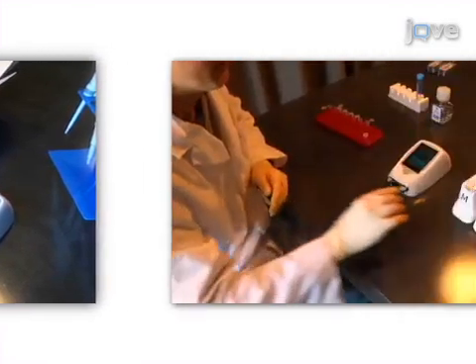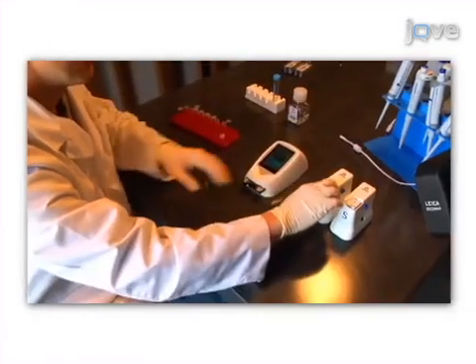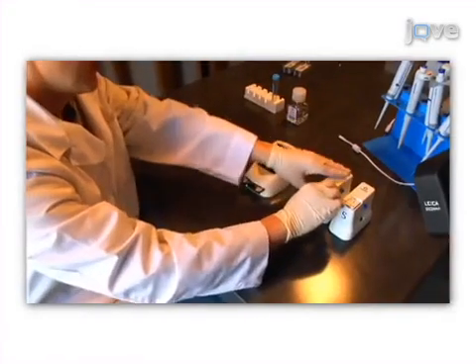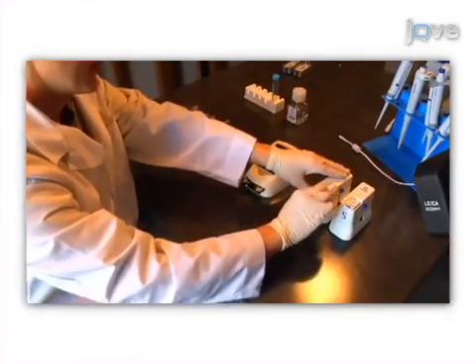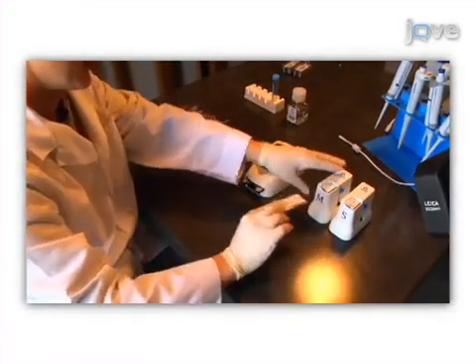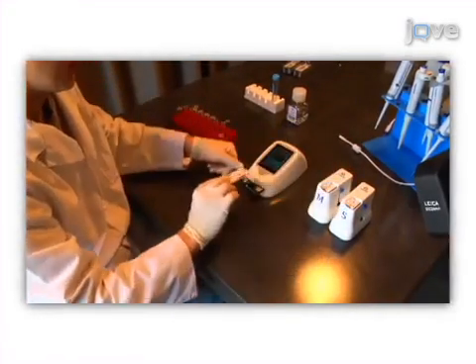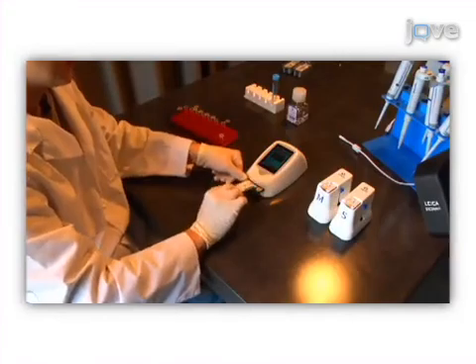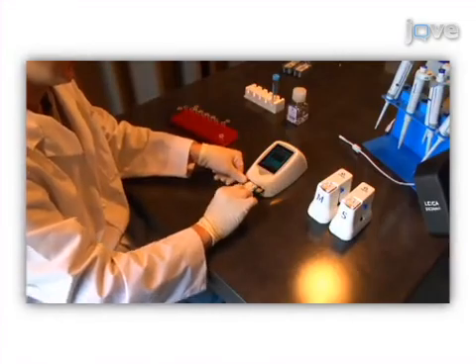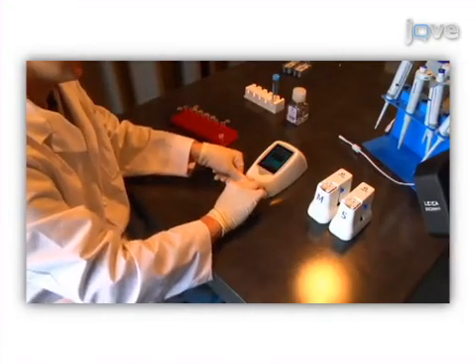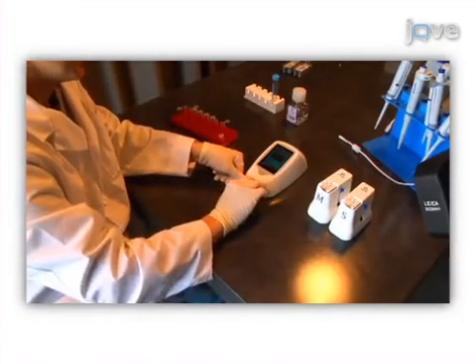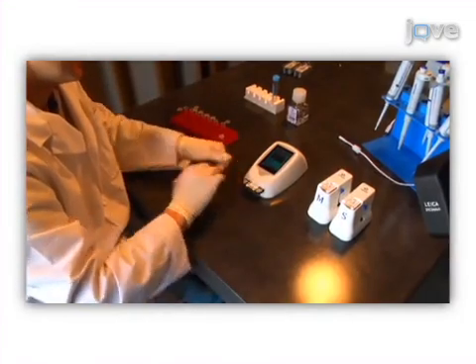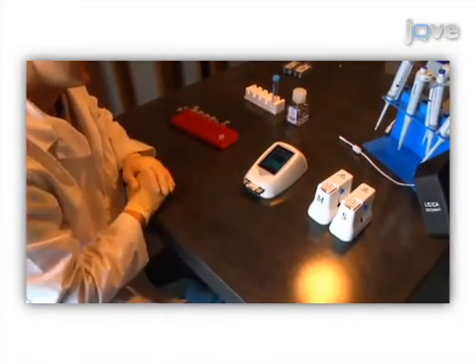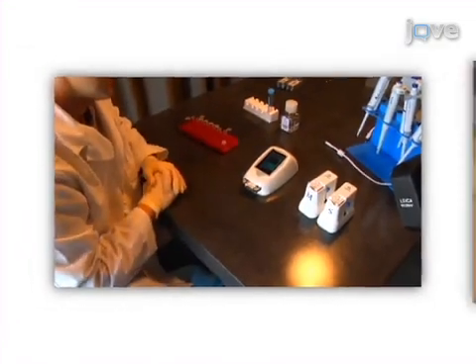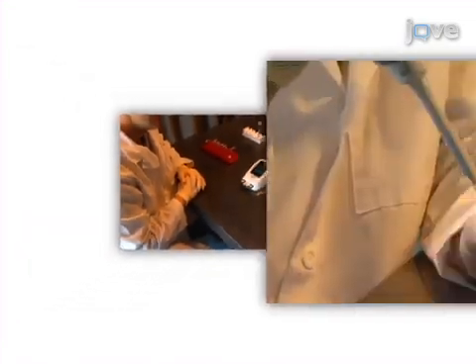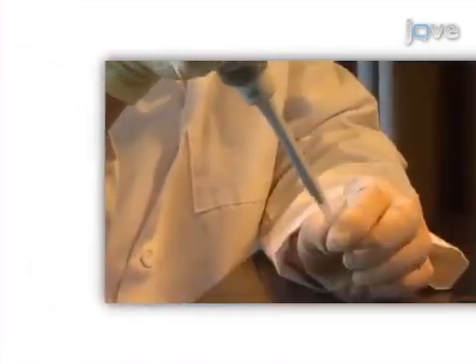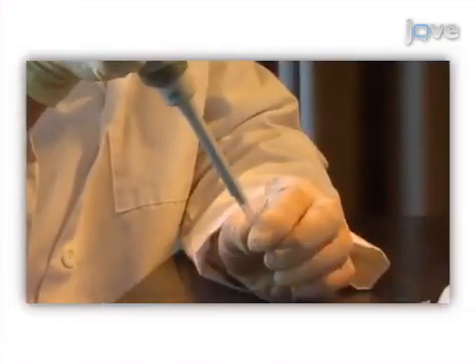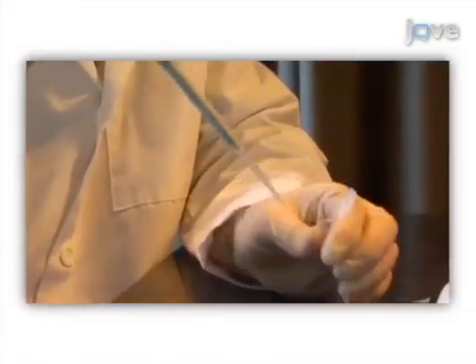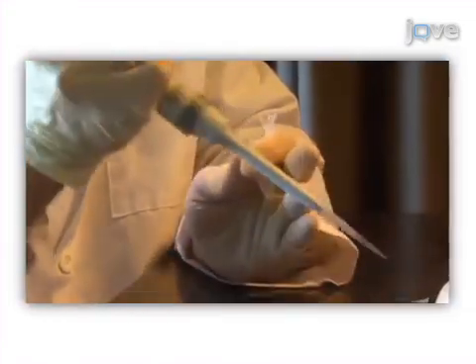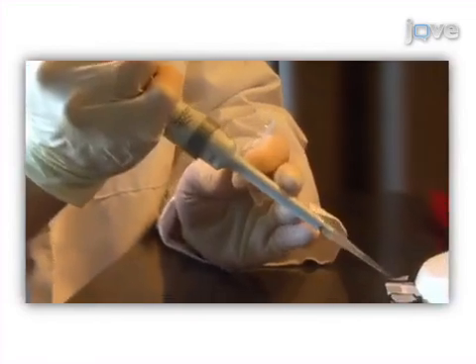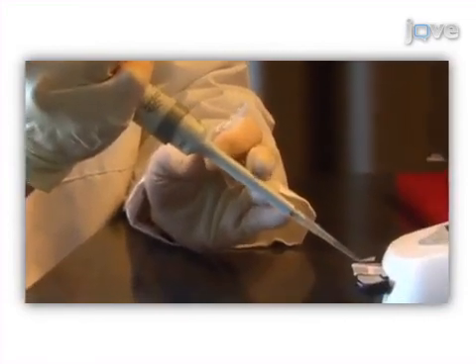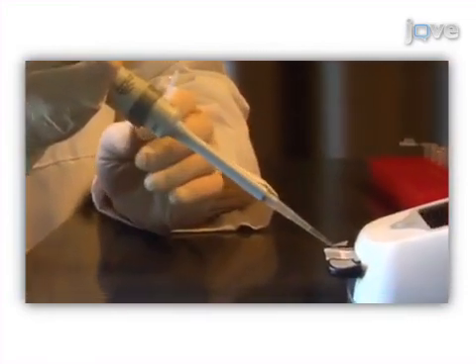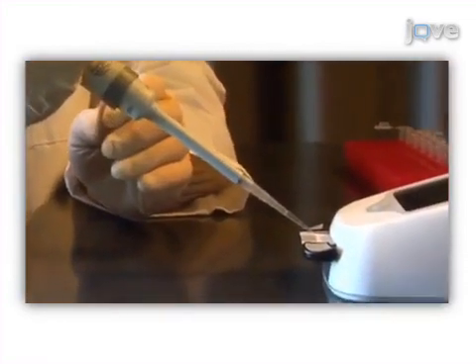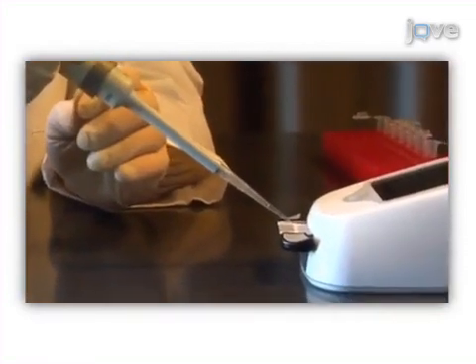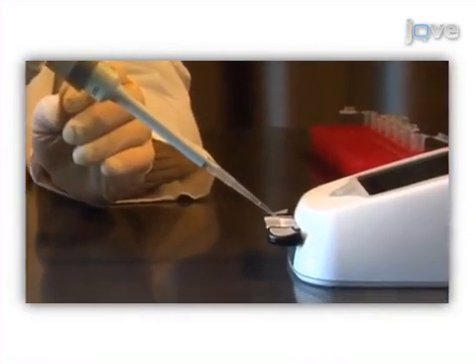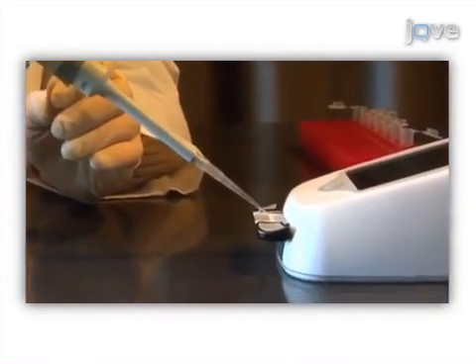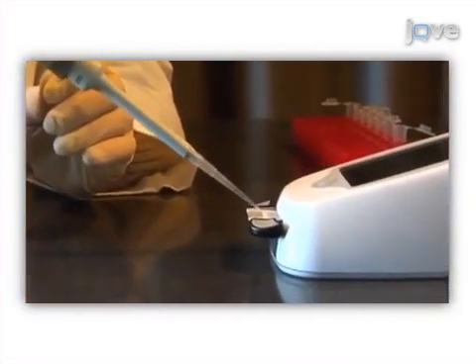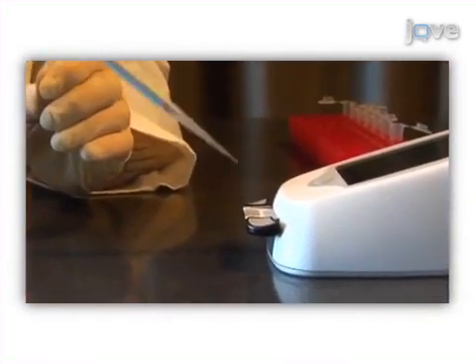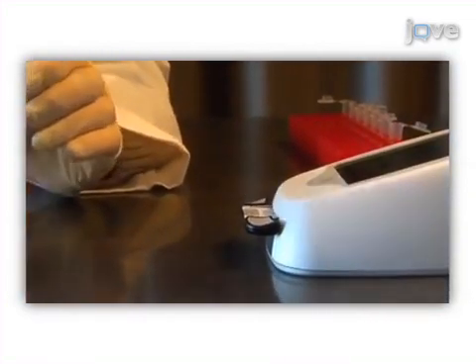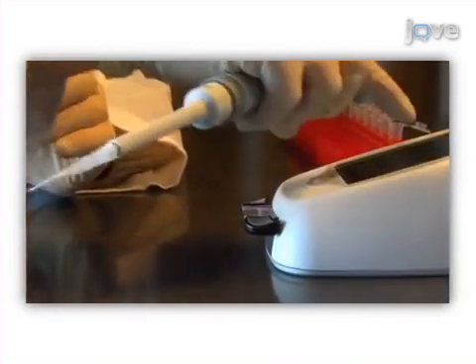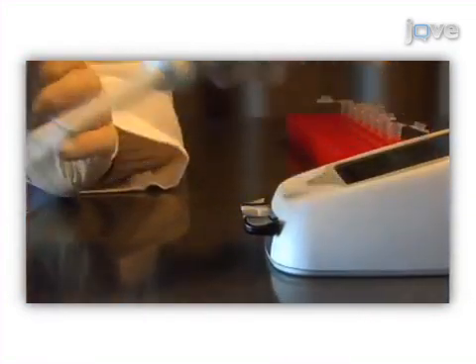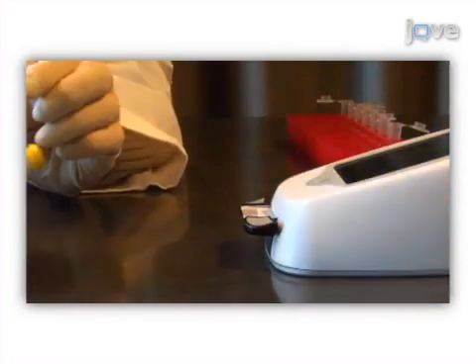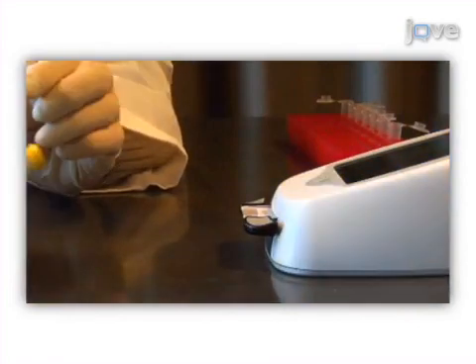The cassettes used with the MOXIE-Z are precision microfluidic sensors. To obtain cell counts, a cassette is inserted in the front of the unit and 75 microliters of sample is loaded into the sample port.